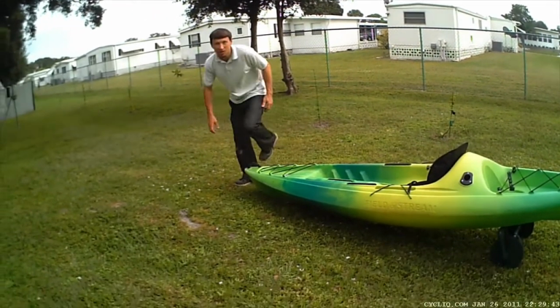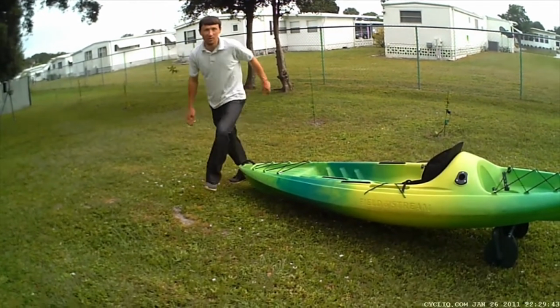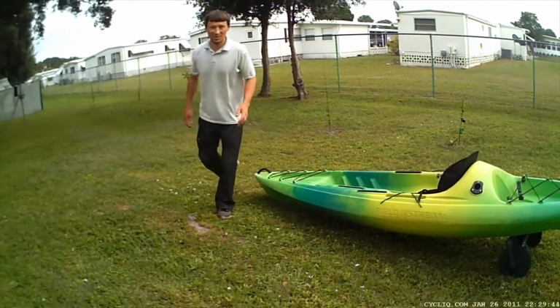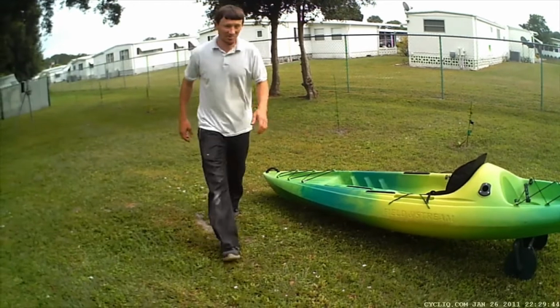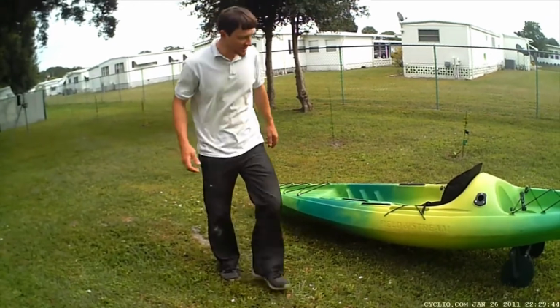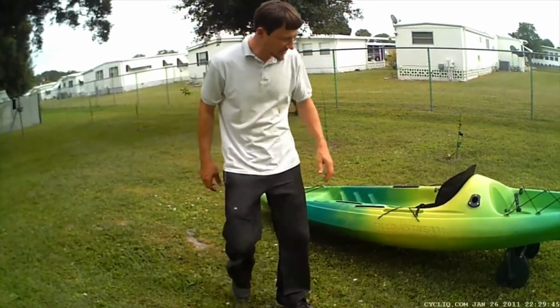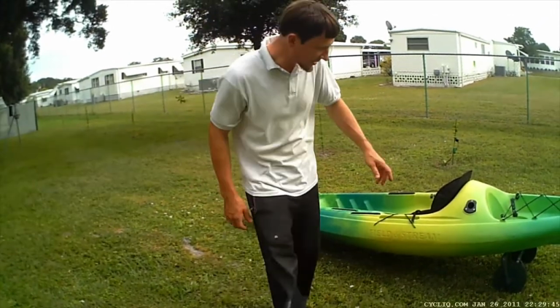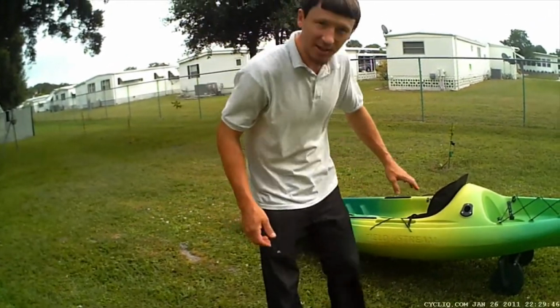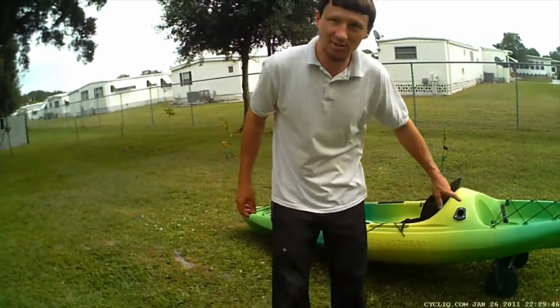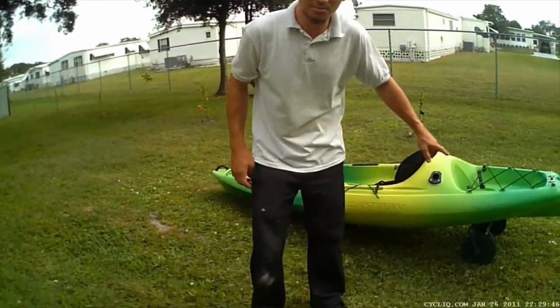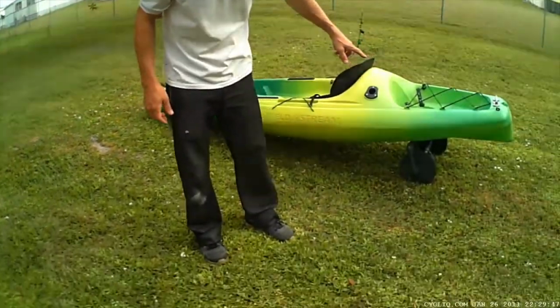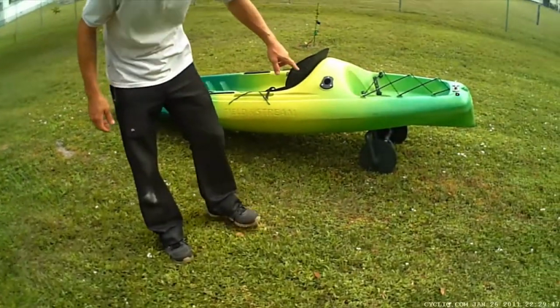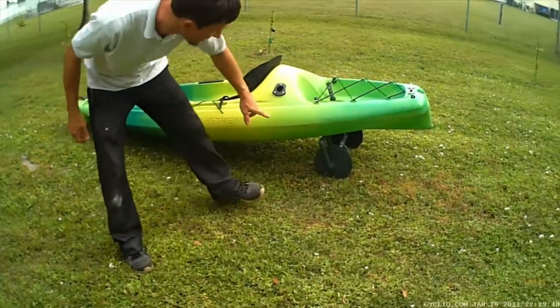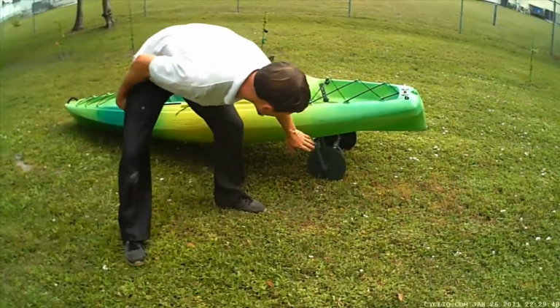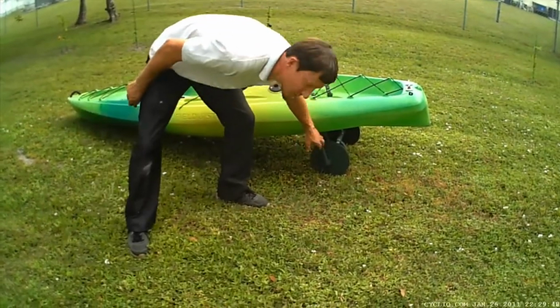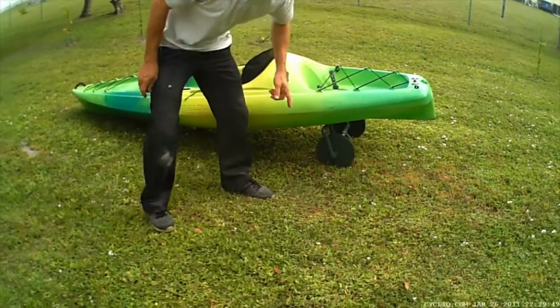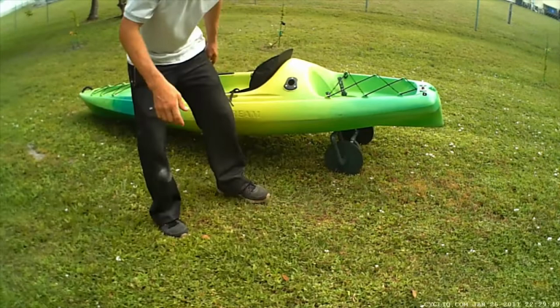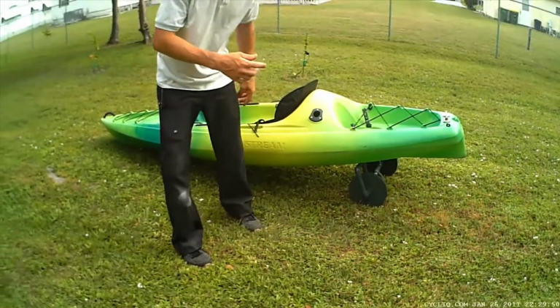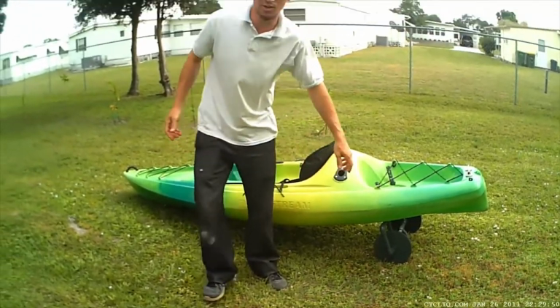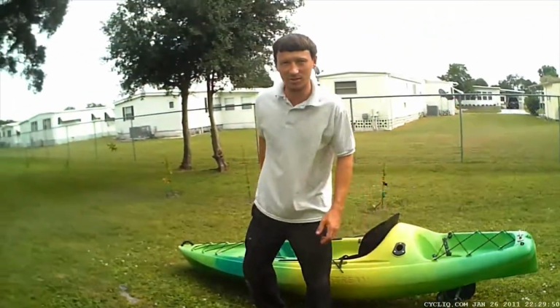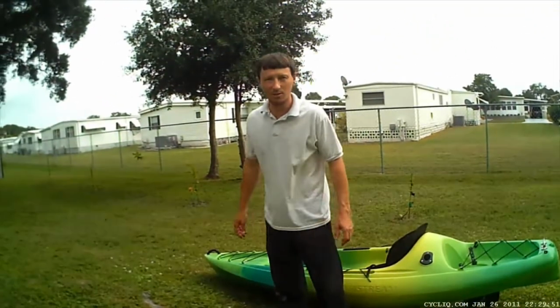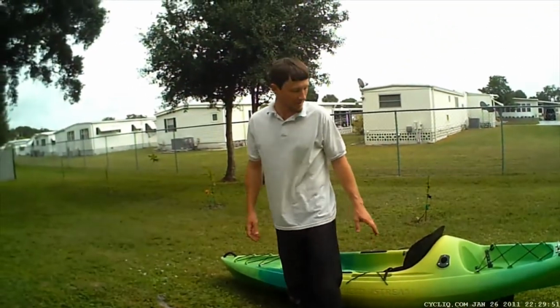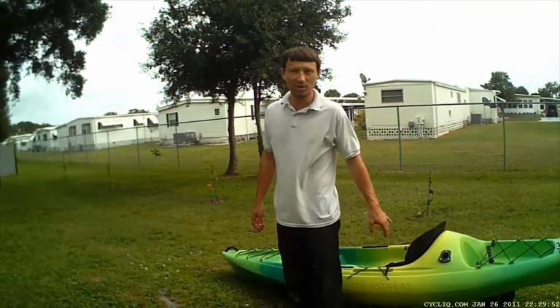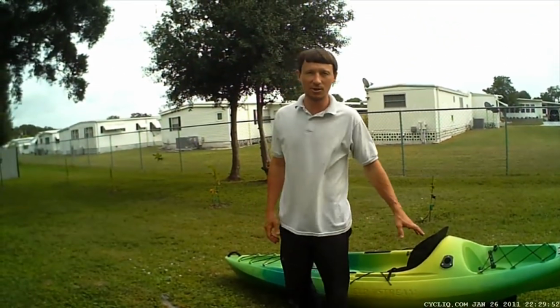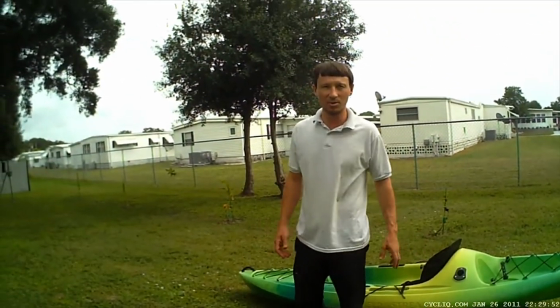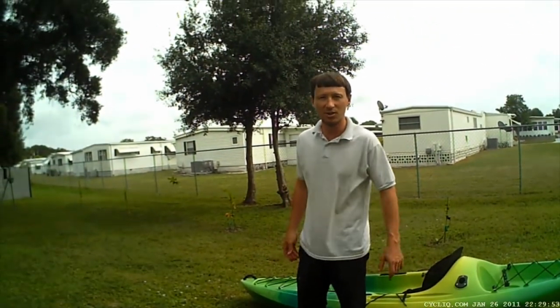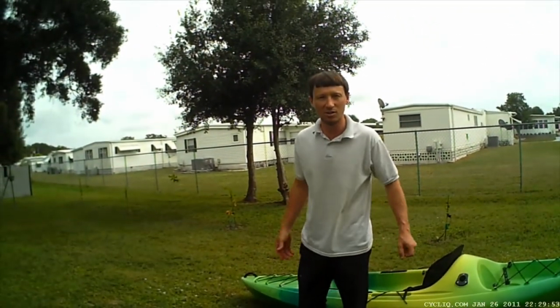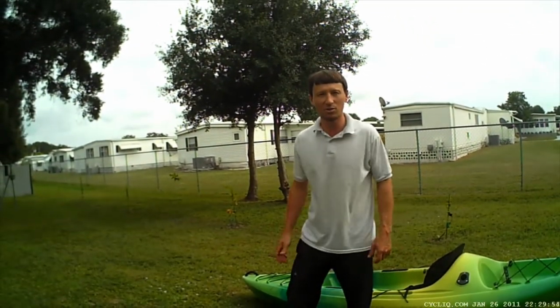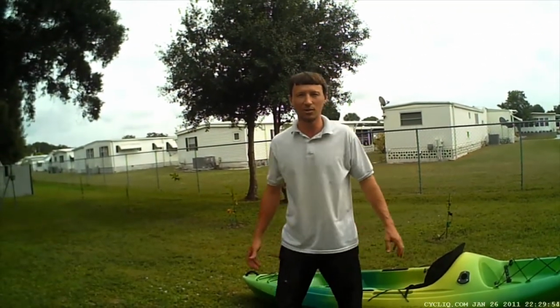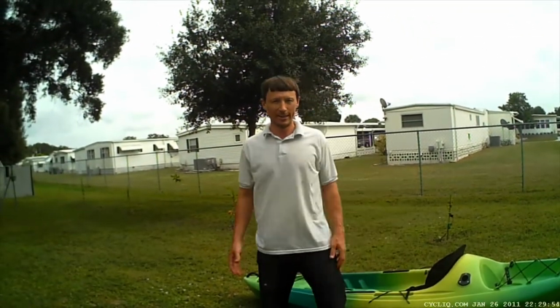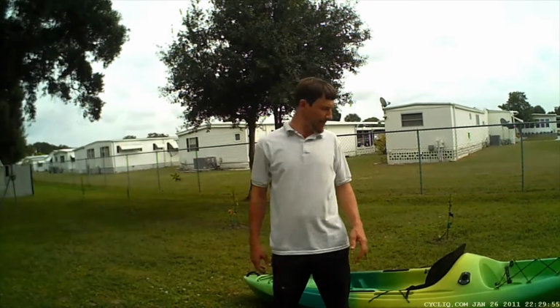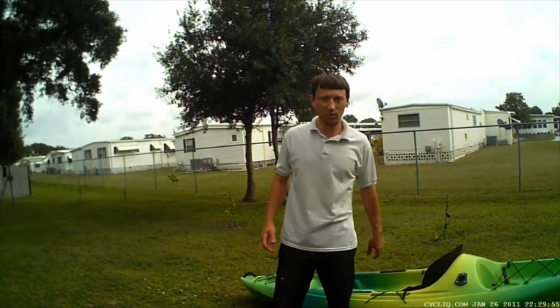Hello everyone. This is my tank cart that I built. It's got two wheels and I'm going to show you how I put it together later, but right now I'm just going to show you how it works.